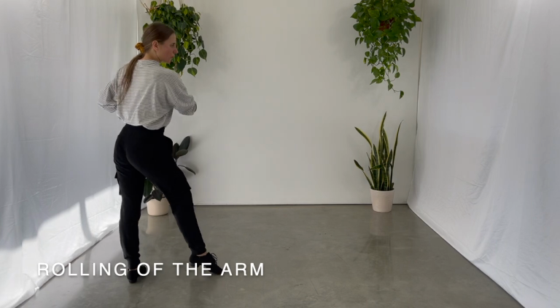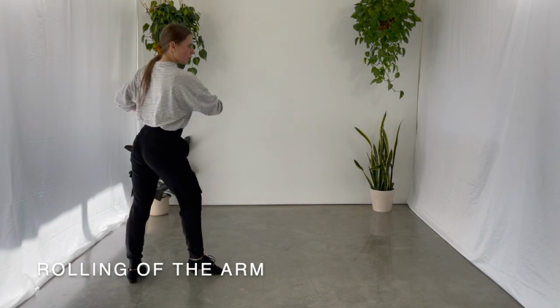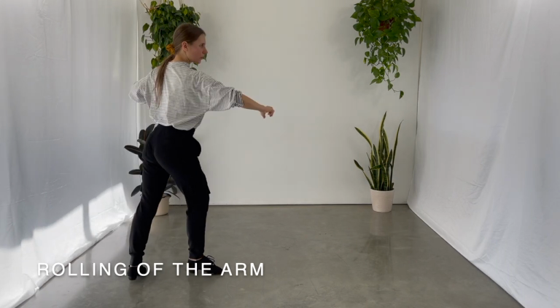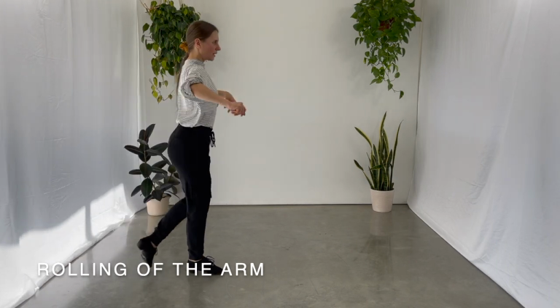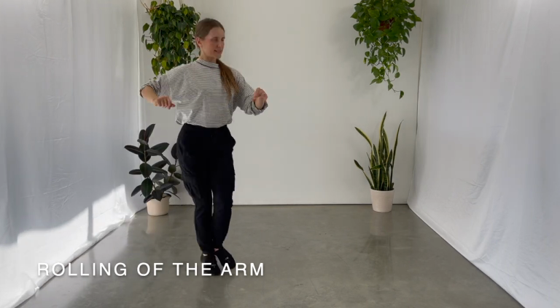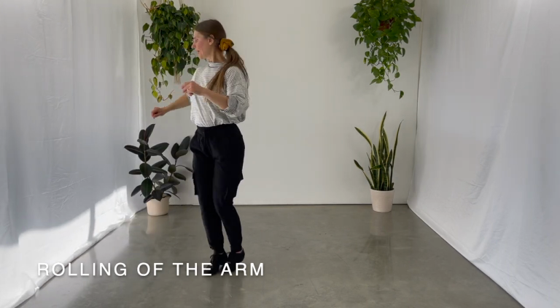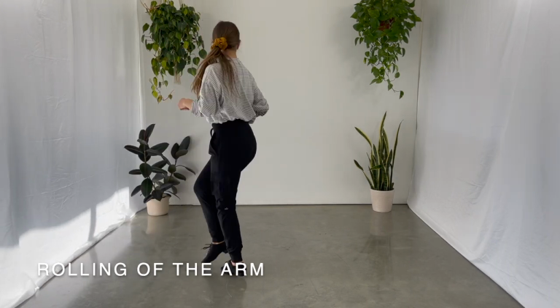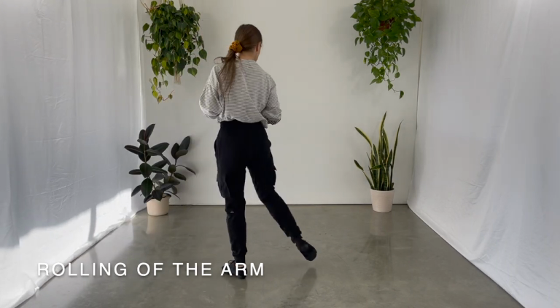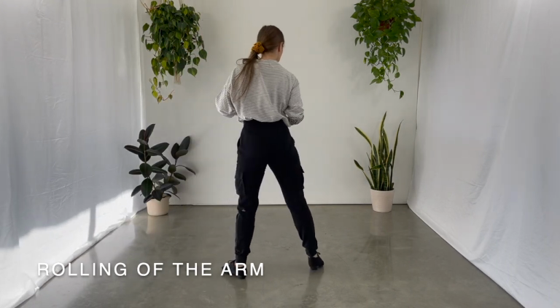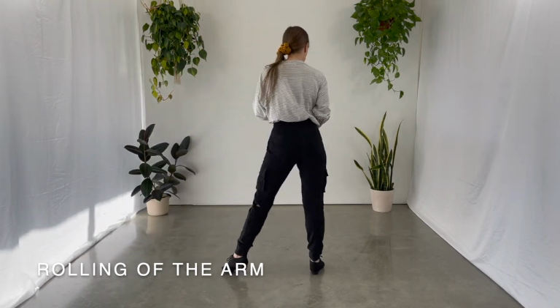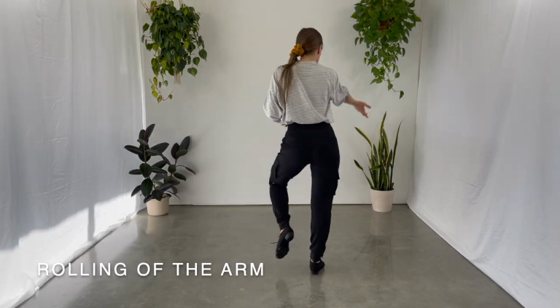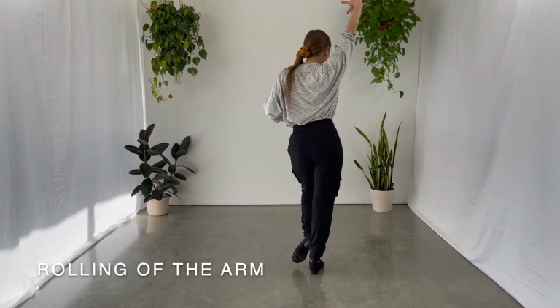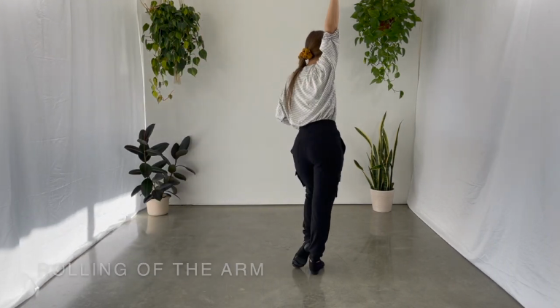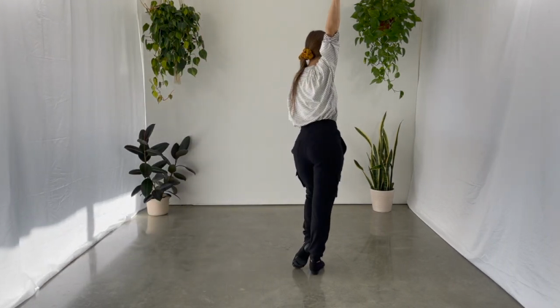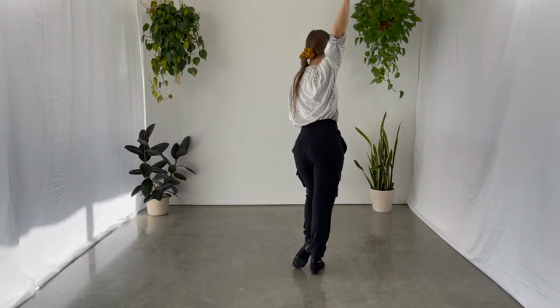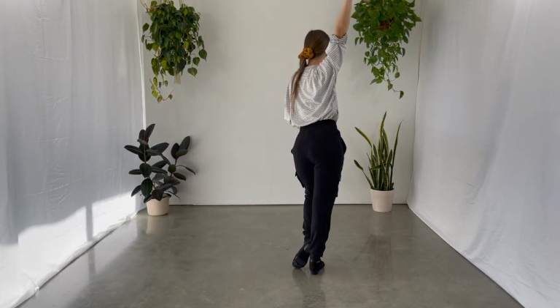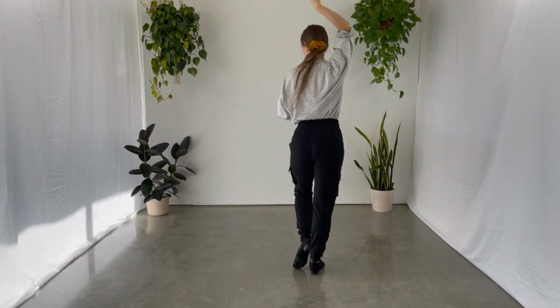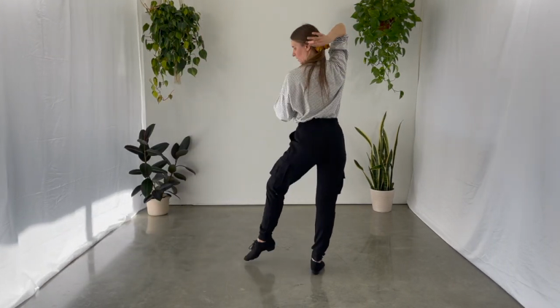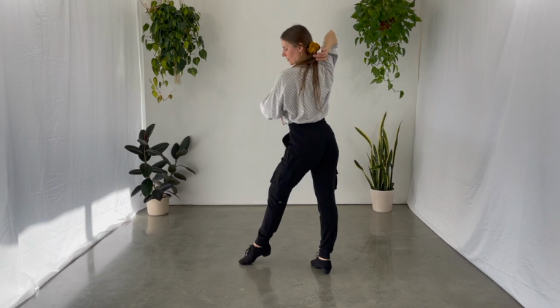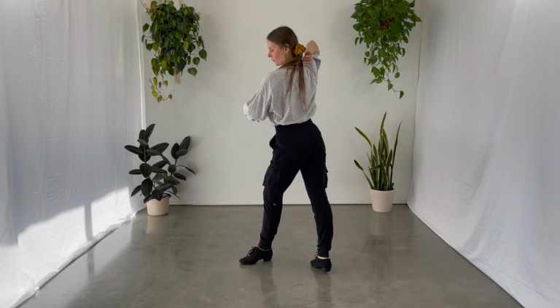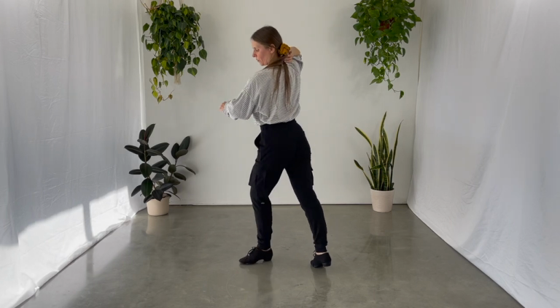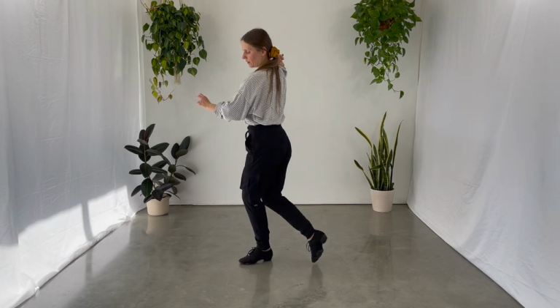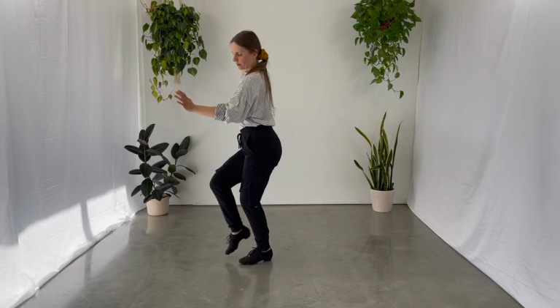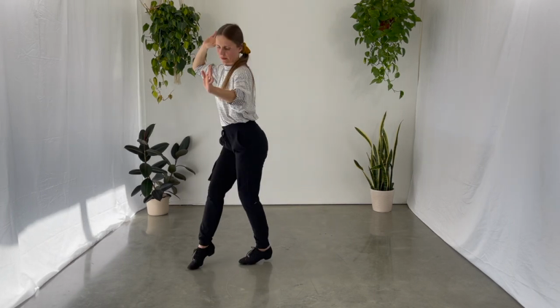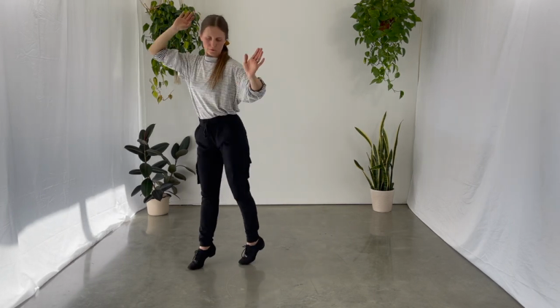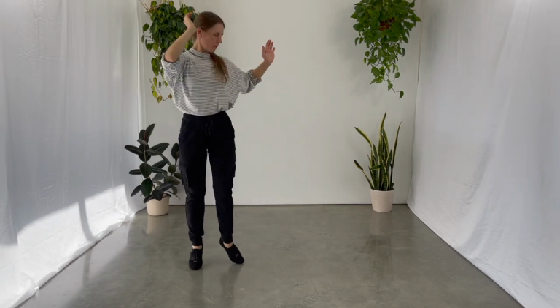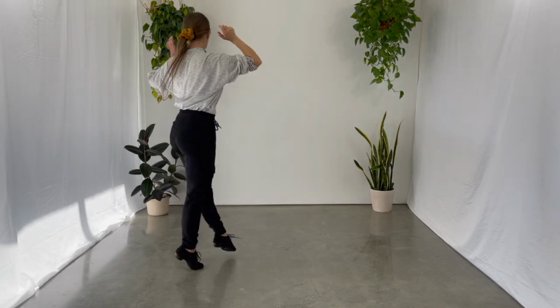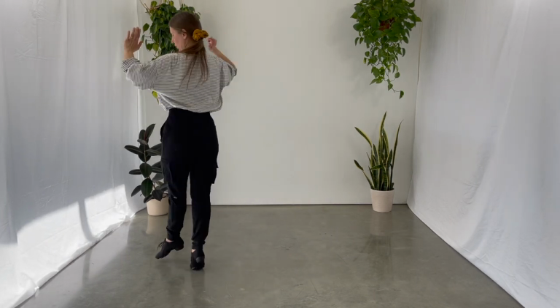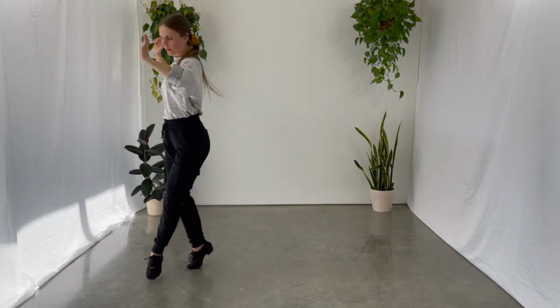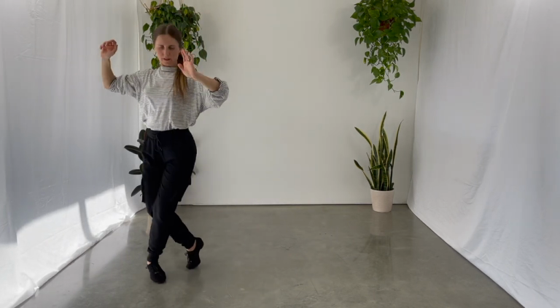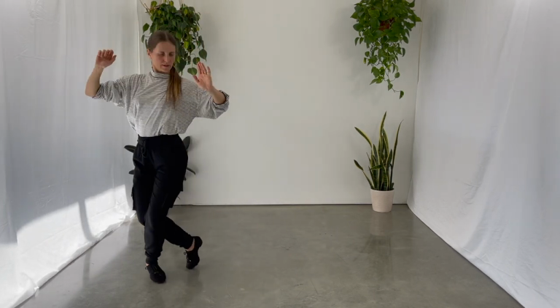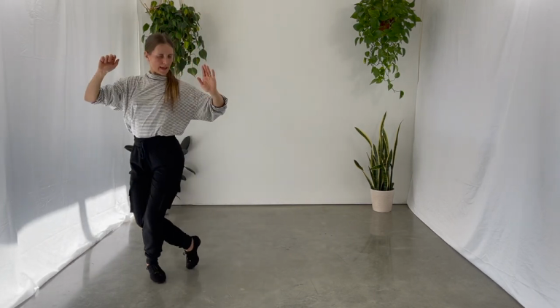Forward, together, side, tap, forward, forward, turn, step.